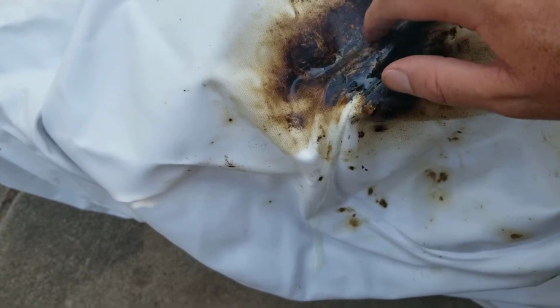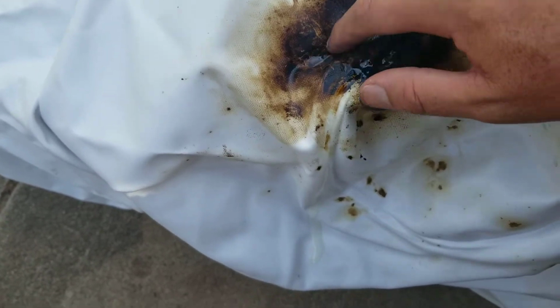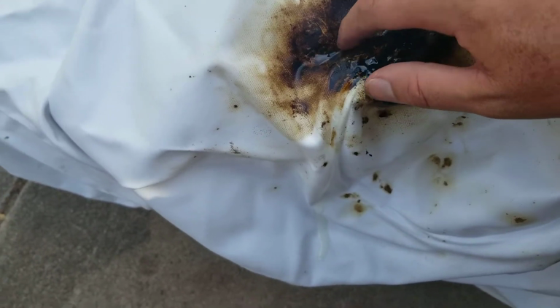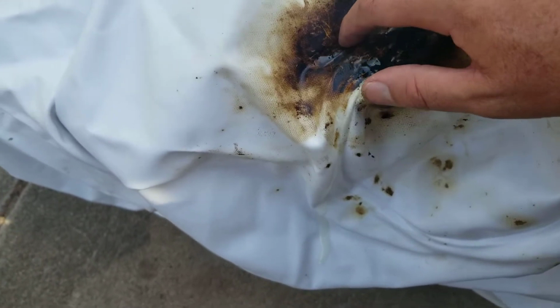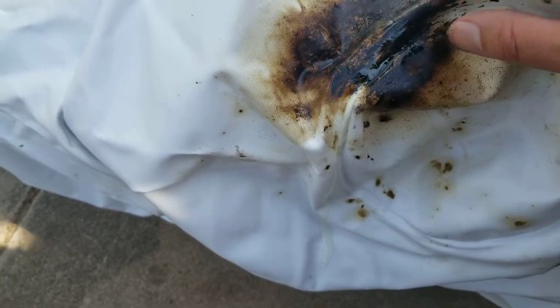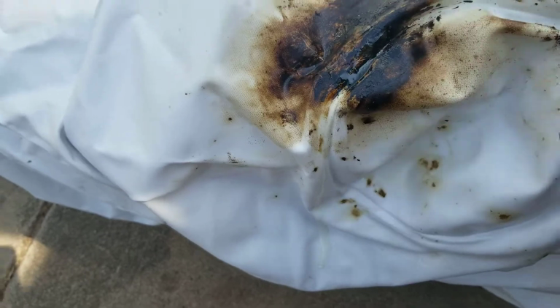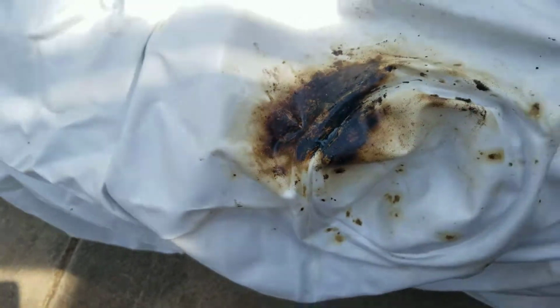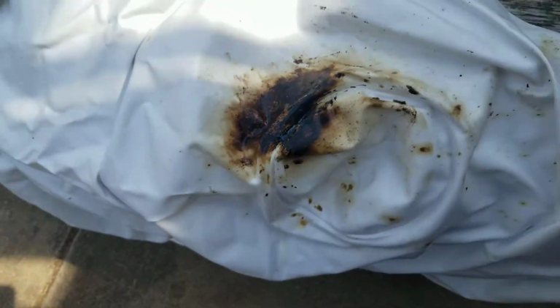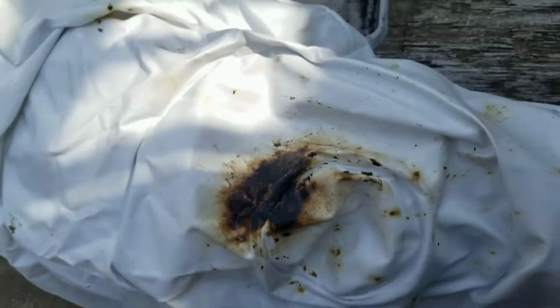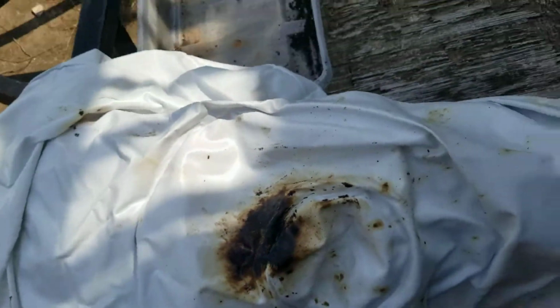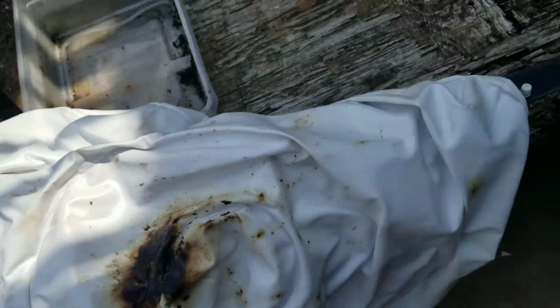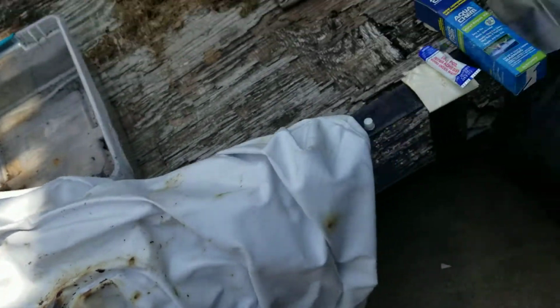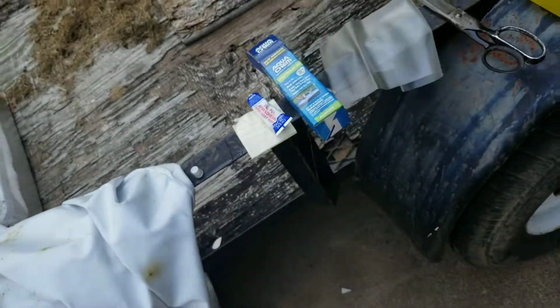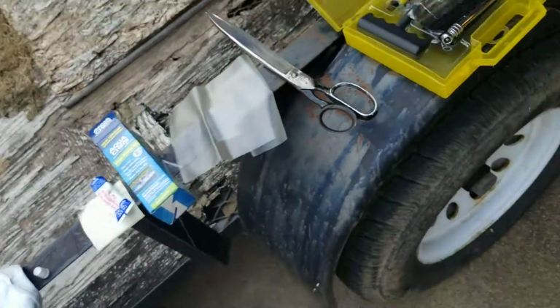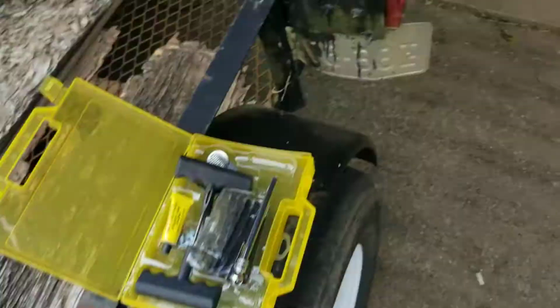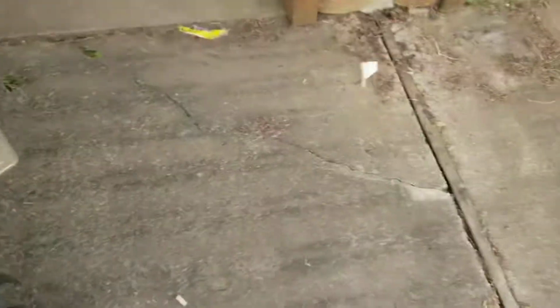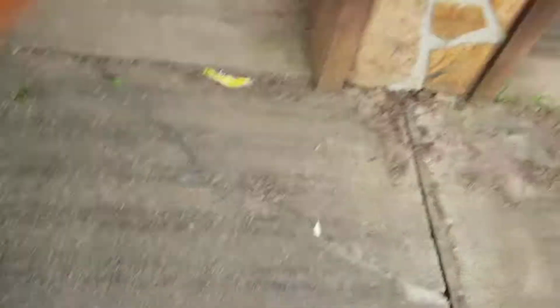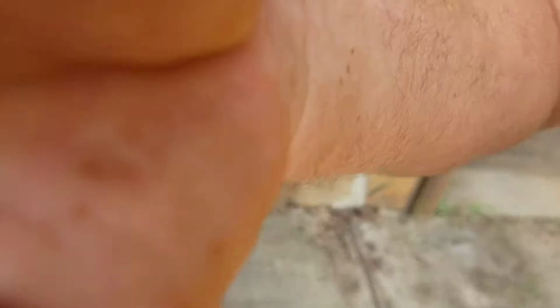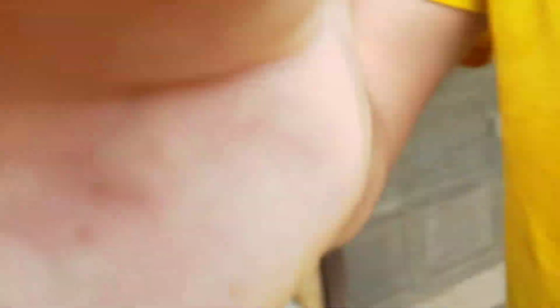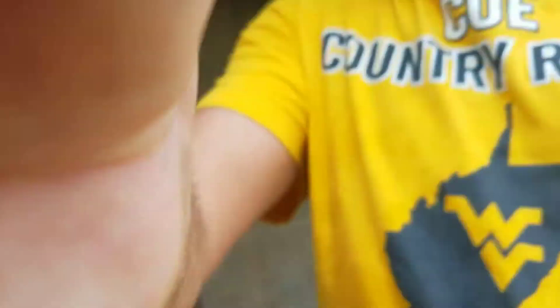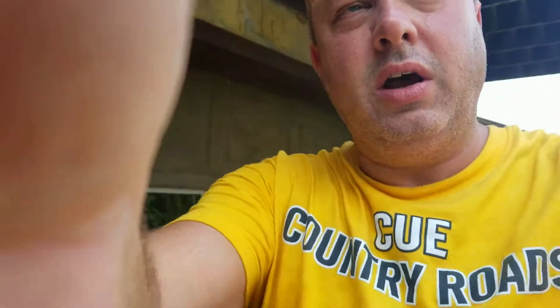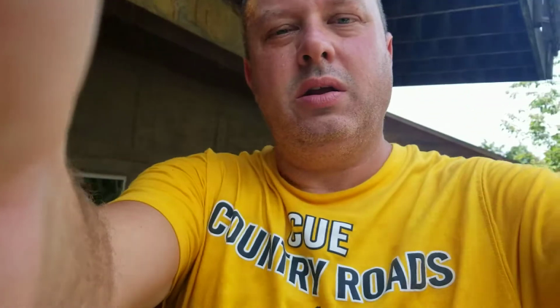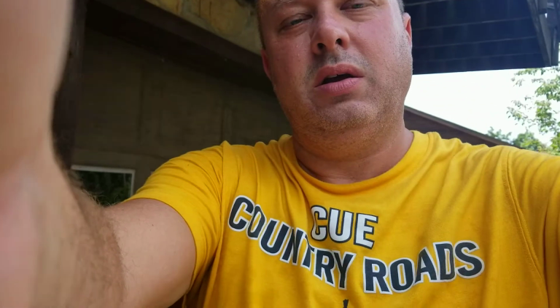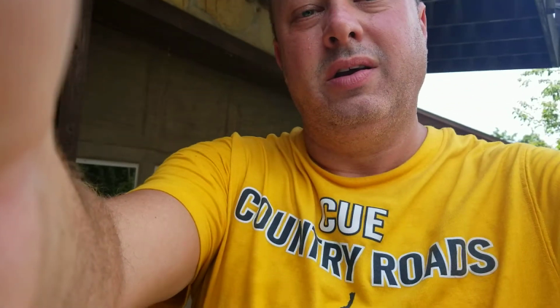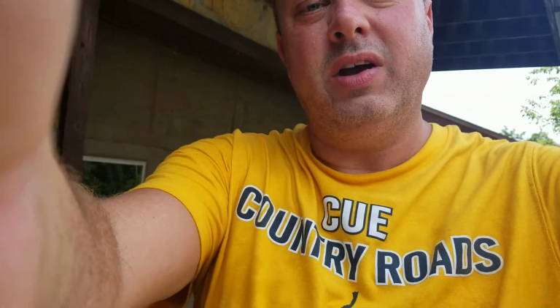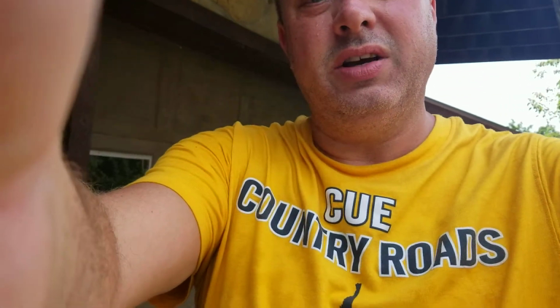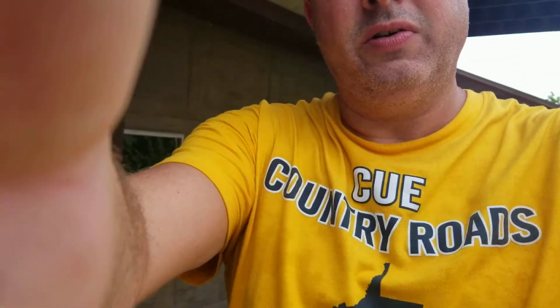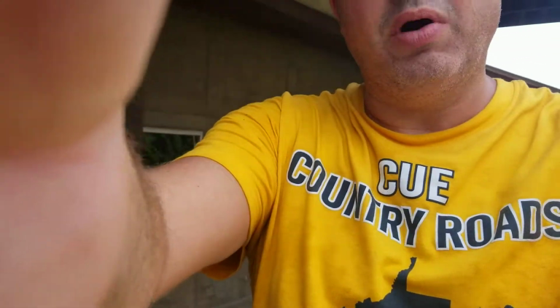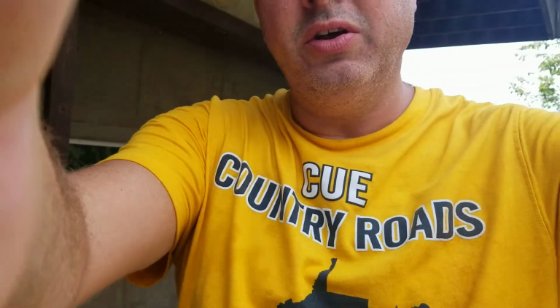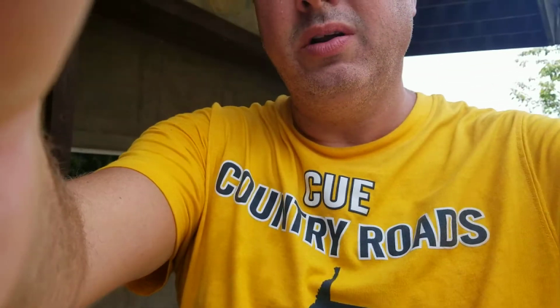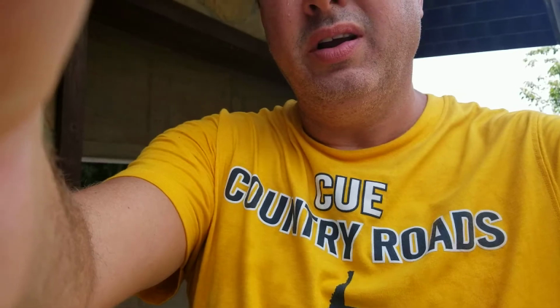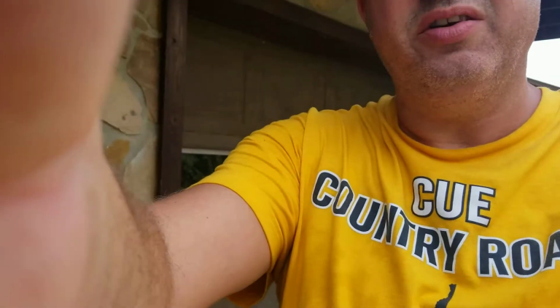Now let that dry for 24 hours, and when it's all said and done you've got yourself a brand new inner tube.